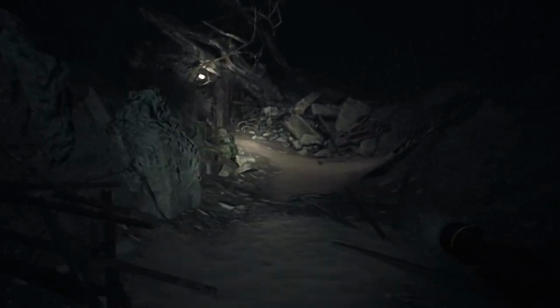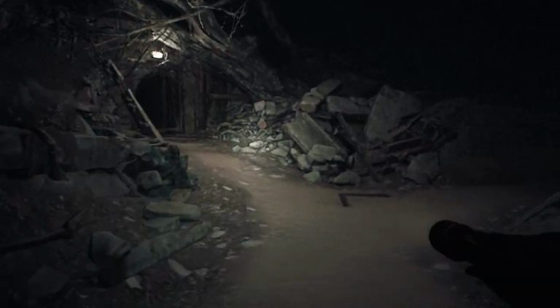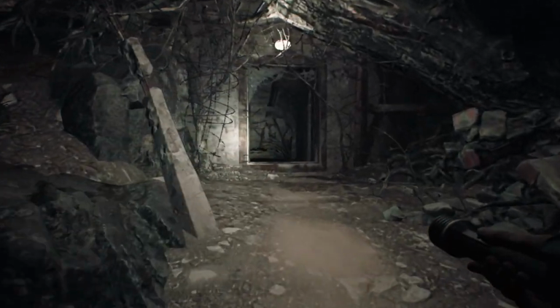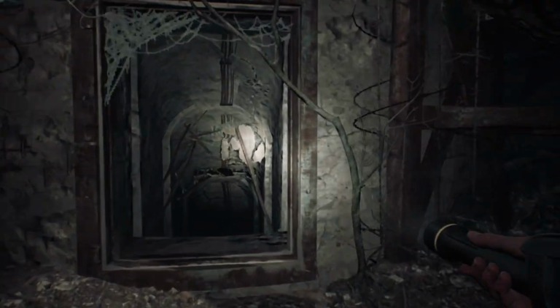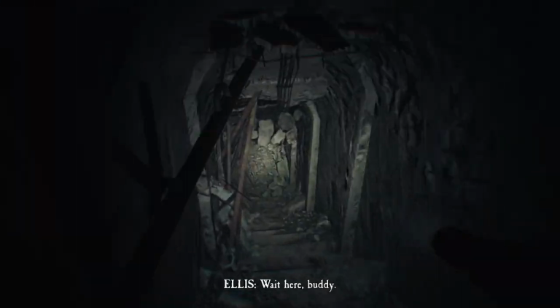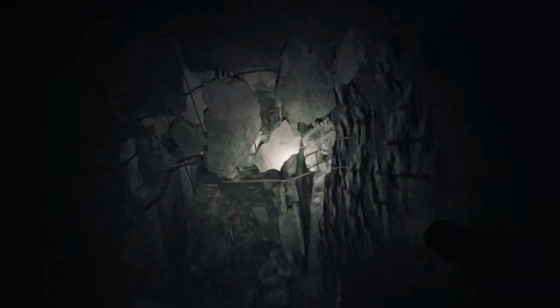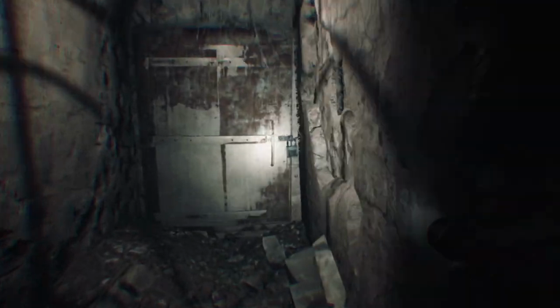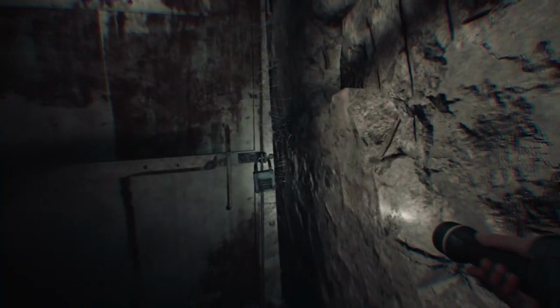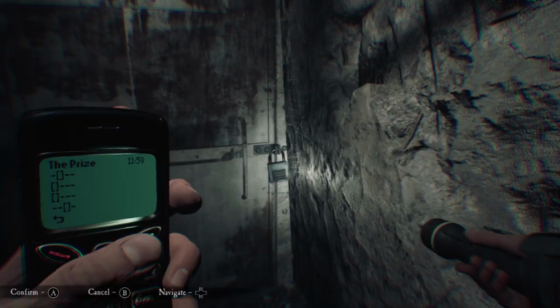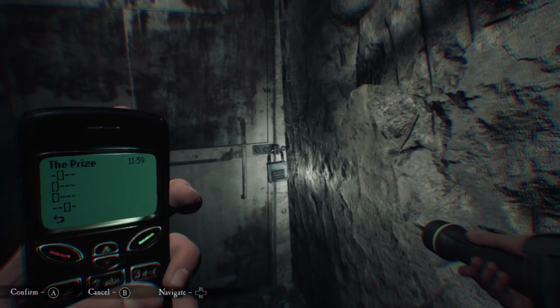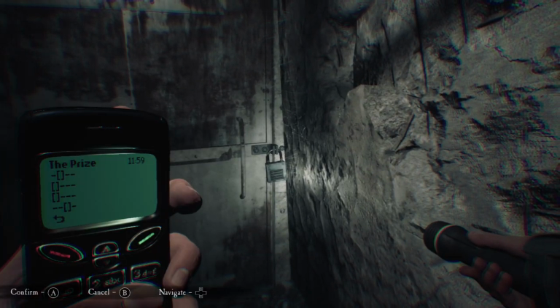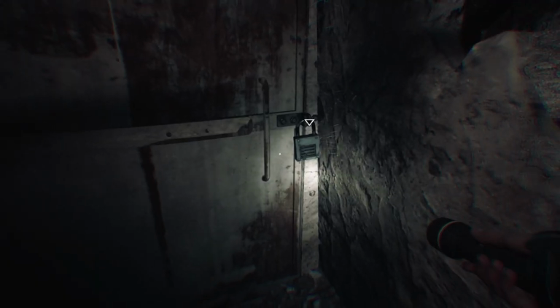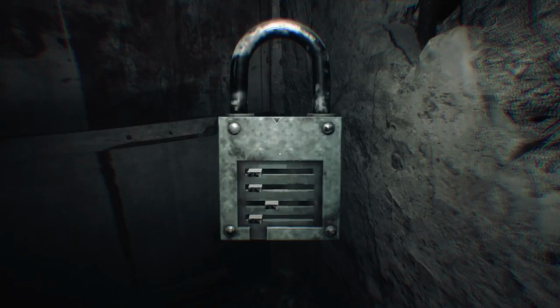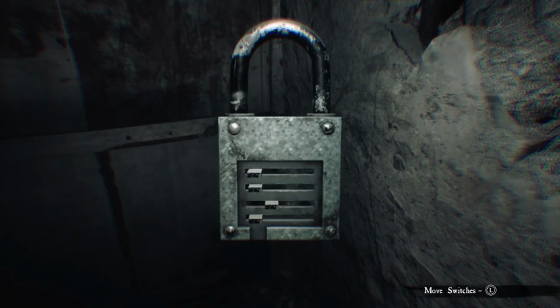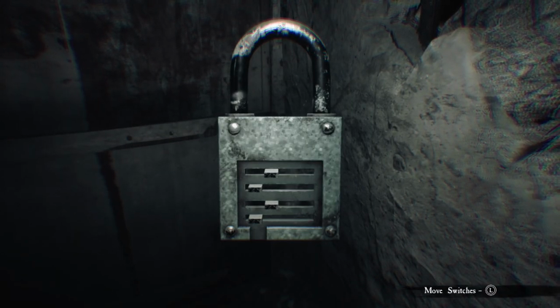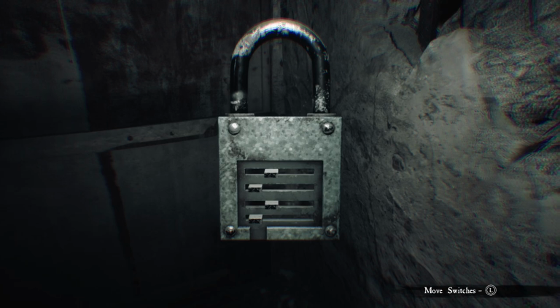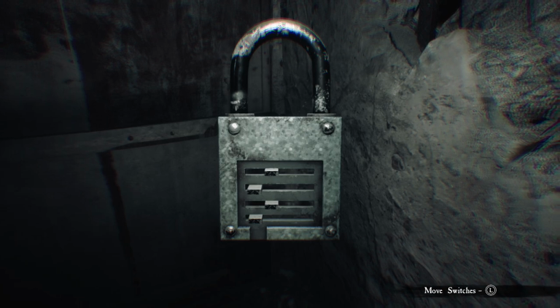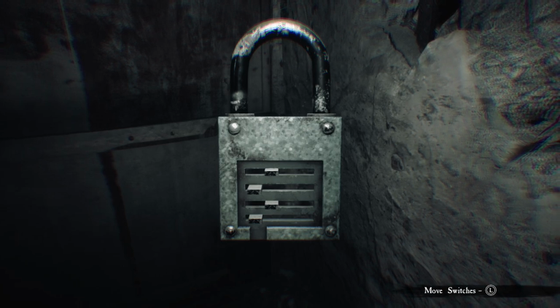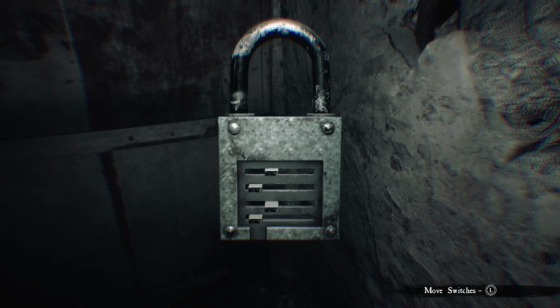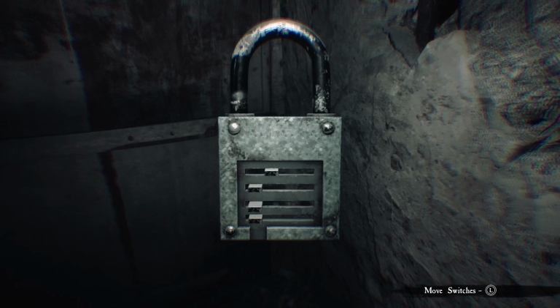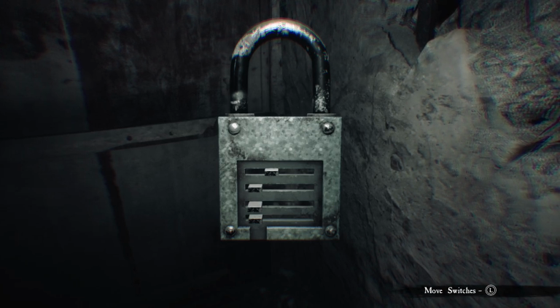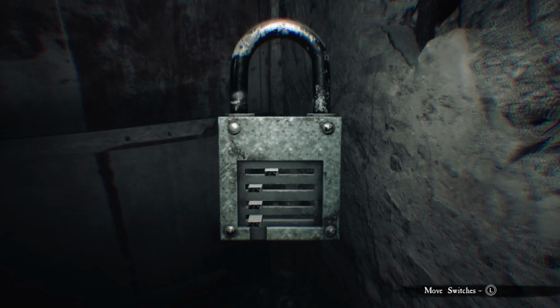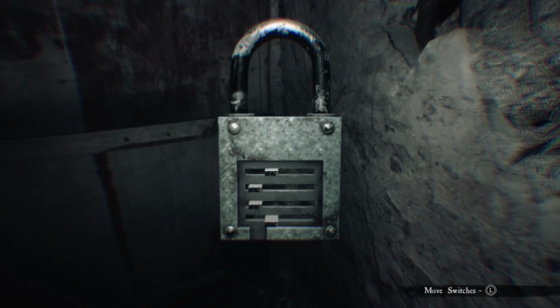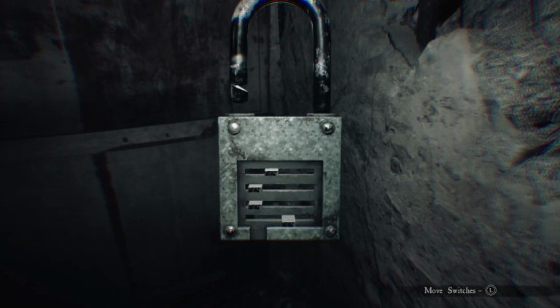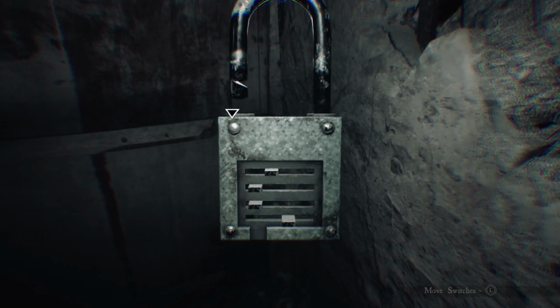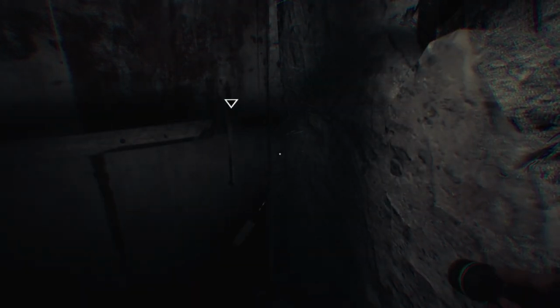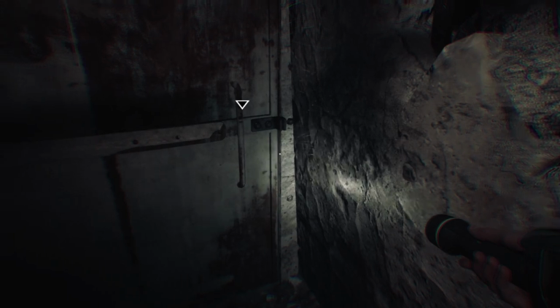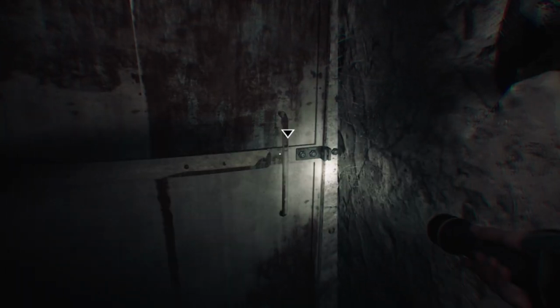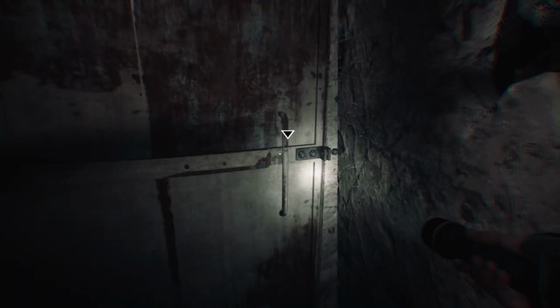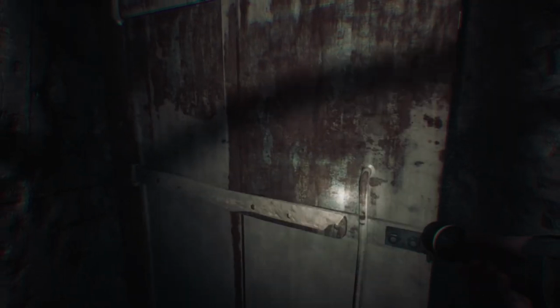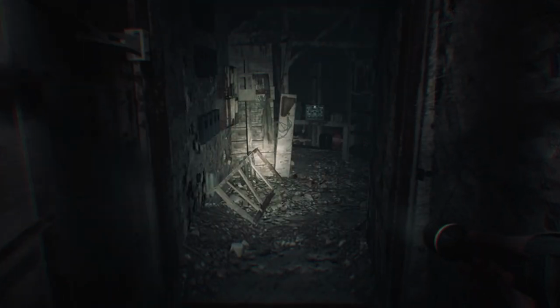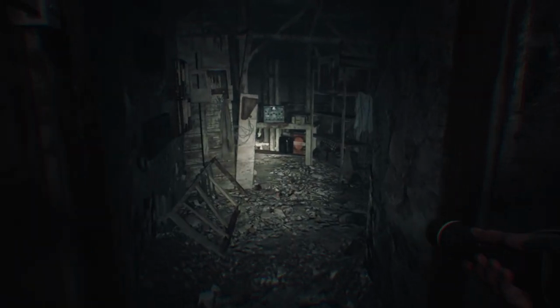The code is basically 2113. So the top notch goes one to the right, the second notch stays far left, the third notch also stays far left, then the bottom notch goes over twice more towards the right side and it should unlock.